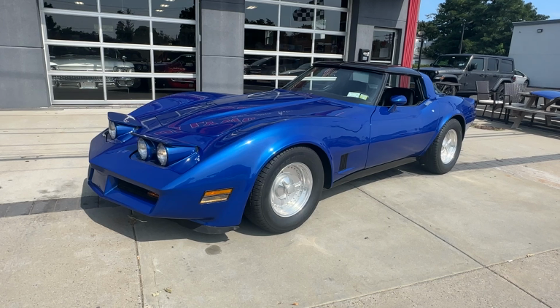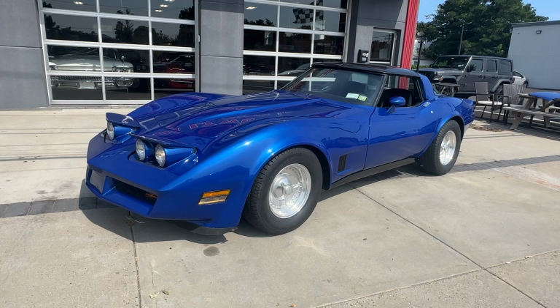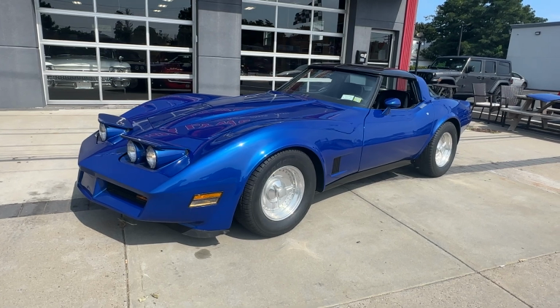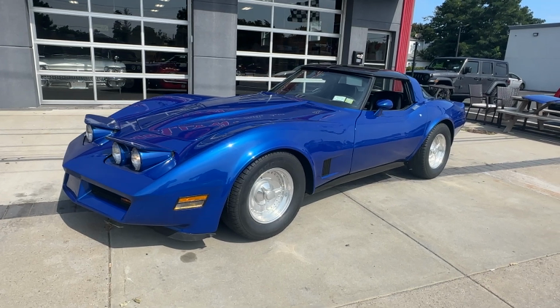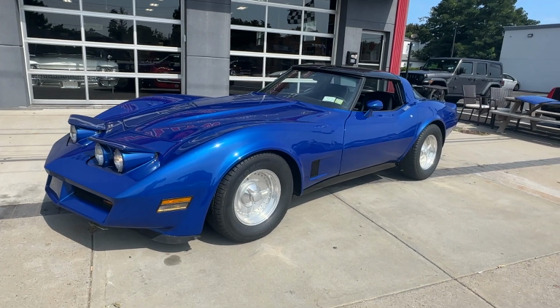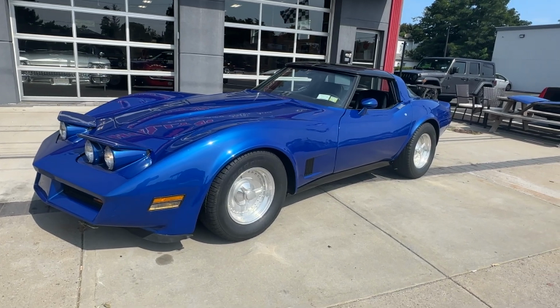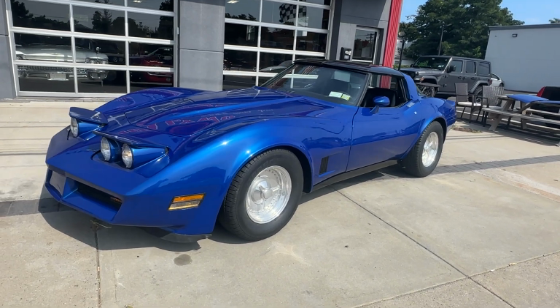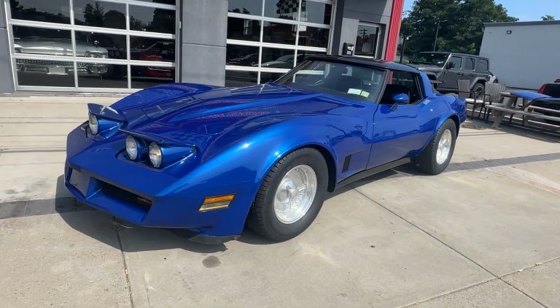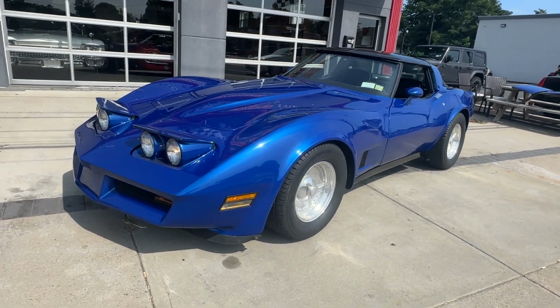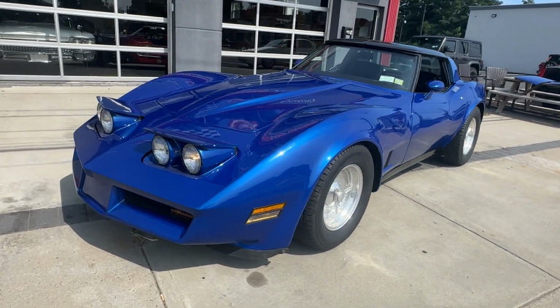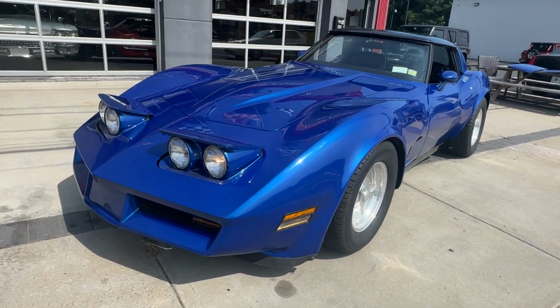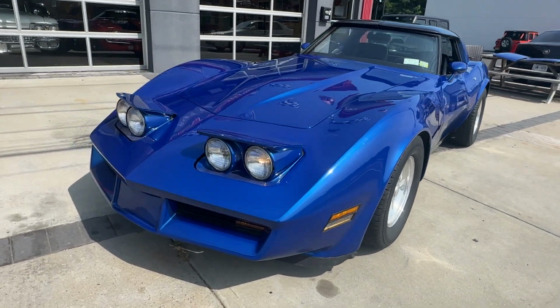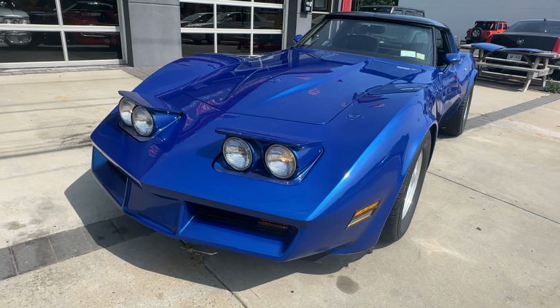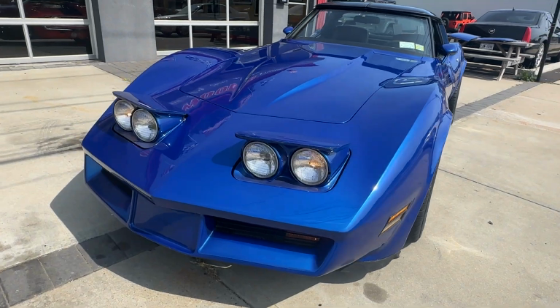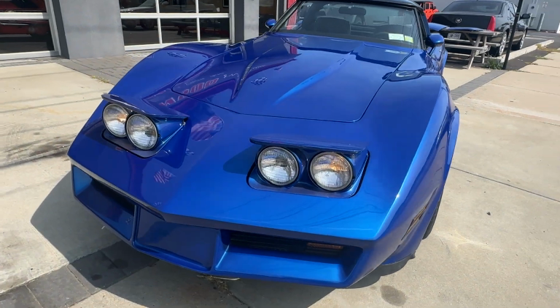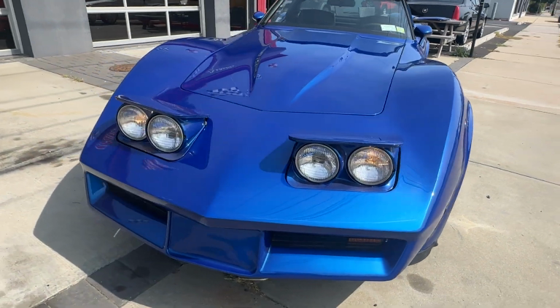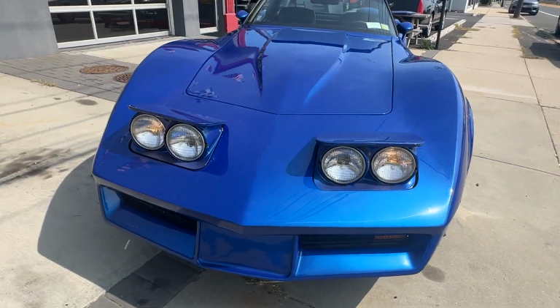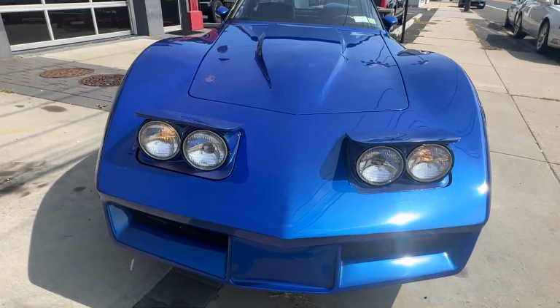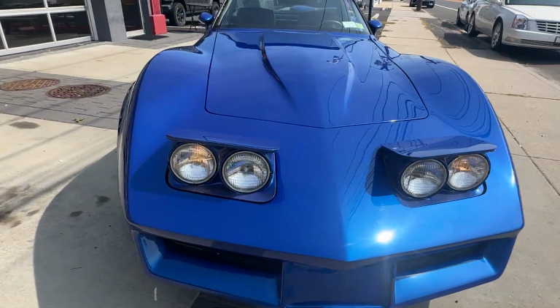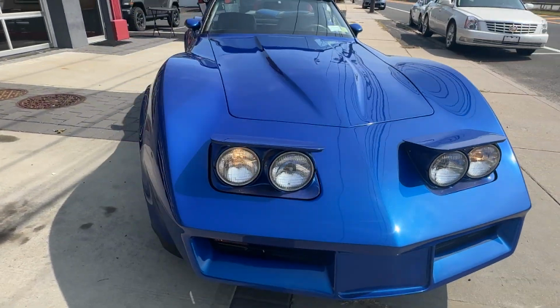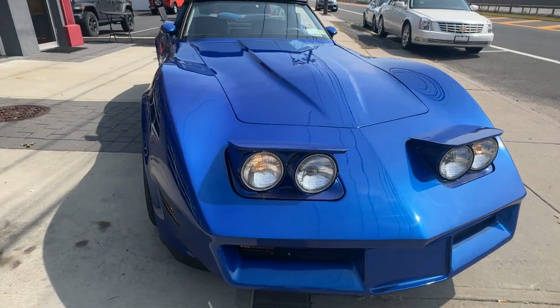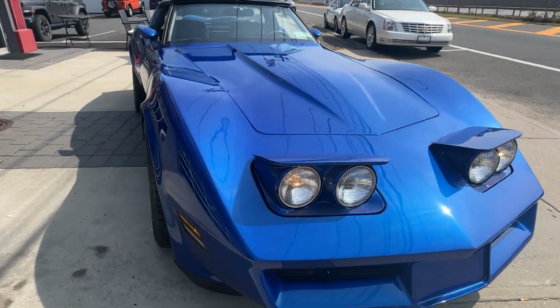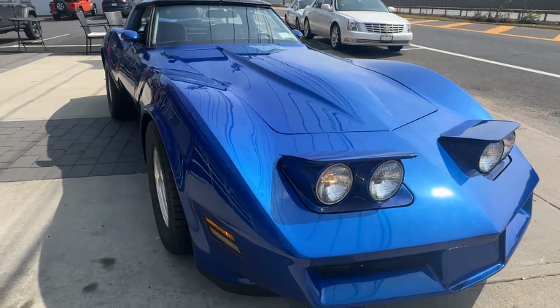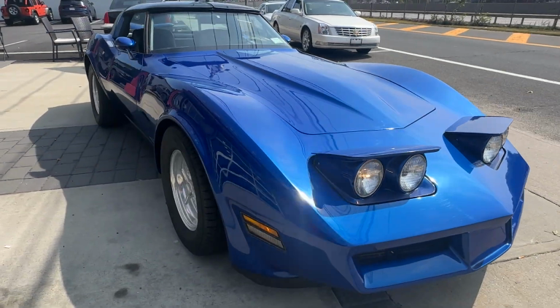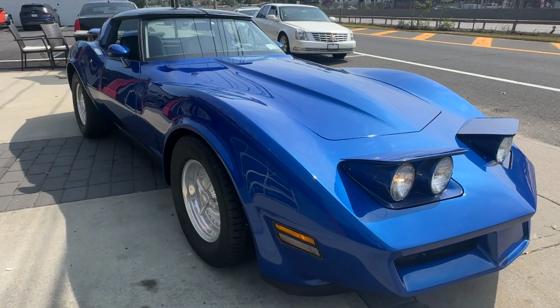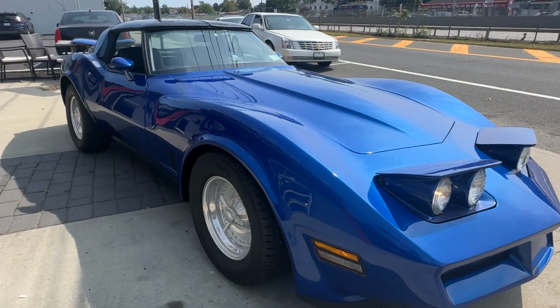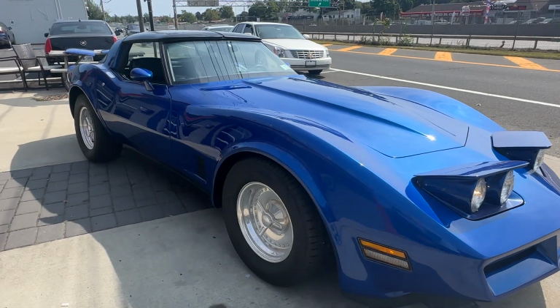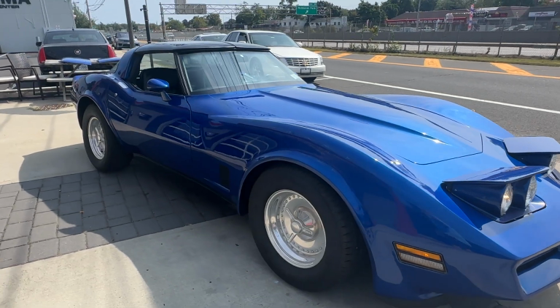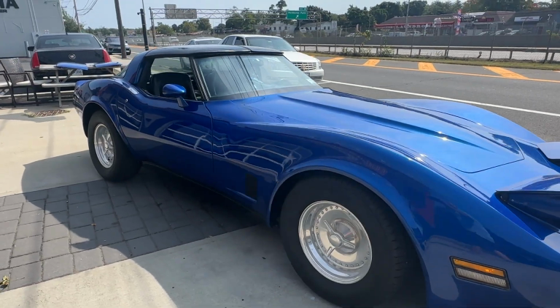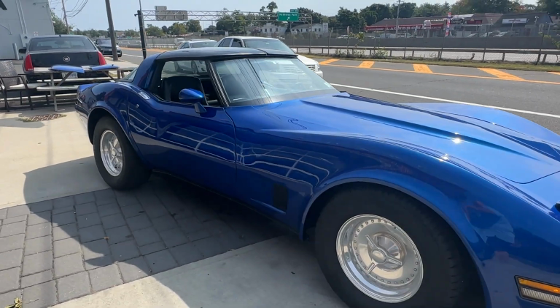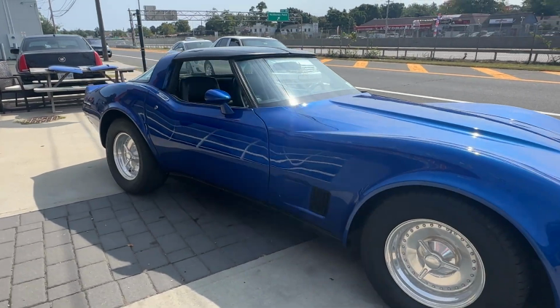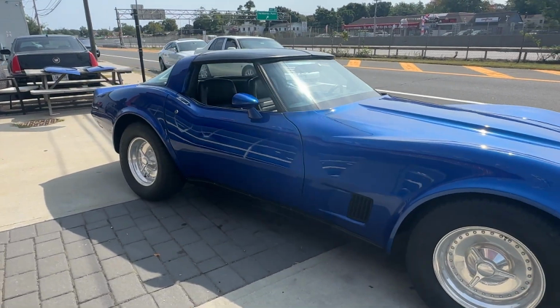Check this out — it just came in. It's a 1980 Chevy Corvette with some beautiful touches to it. It runs and drives great, and it's got a two-point injection 5.7 liter engine.